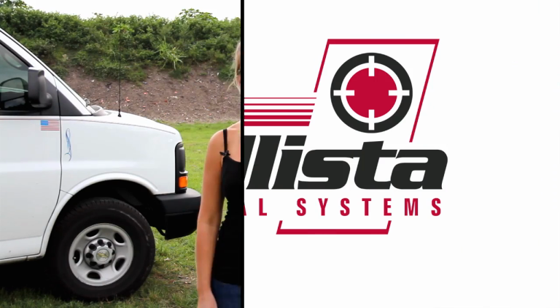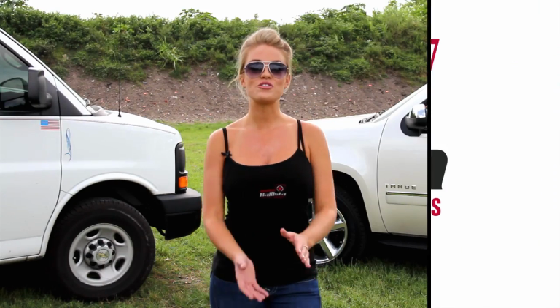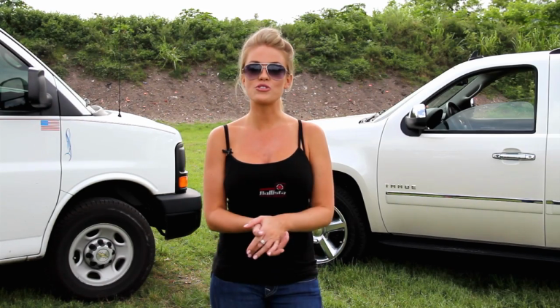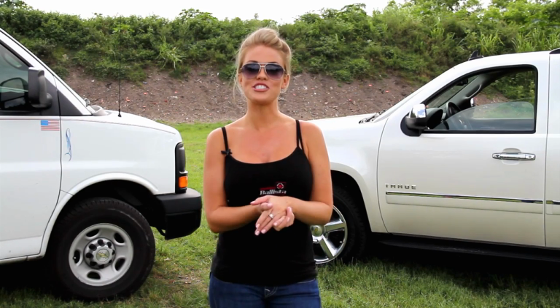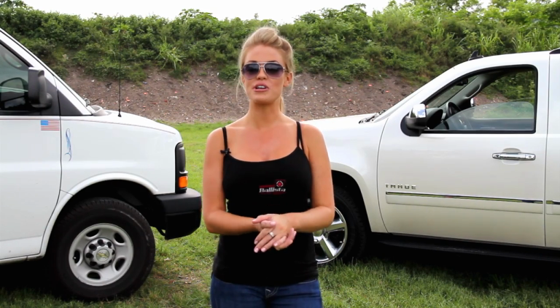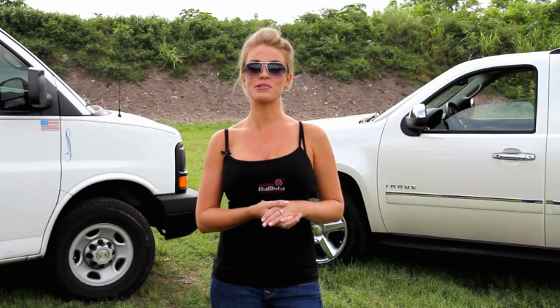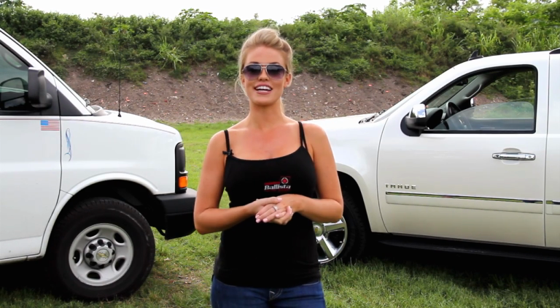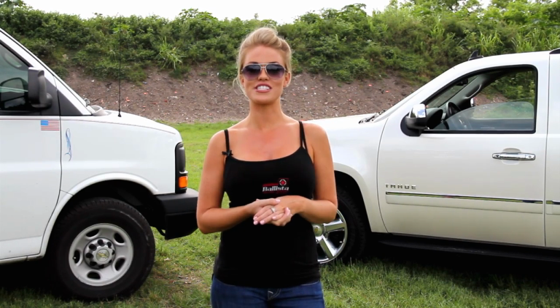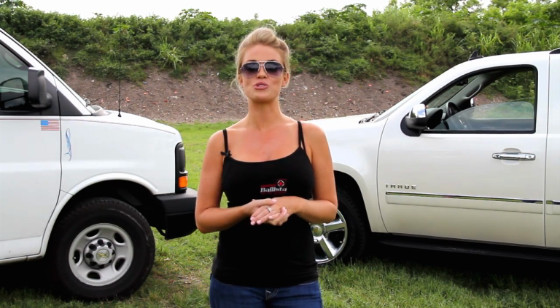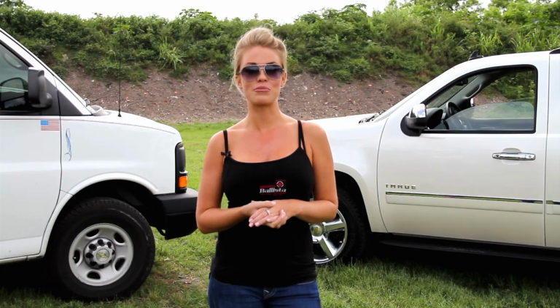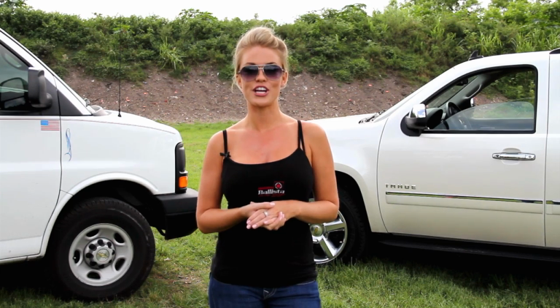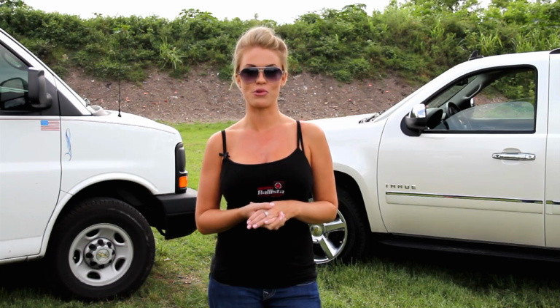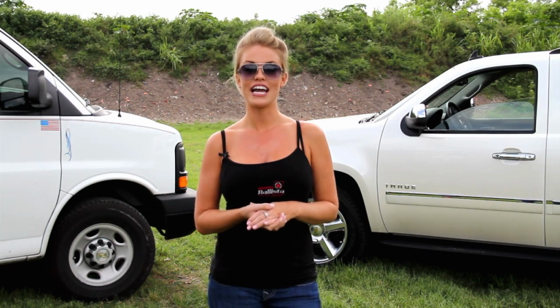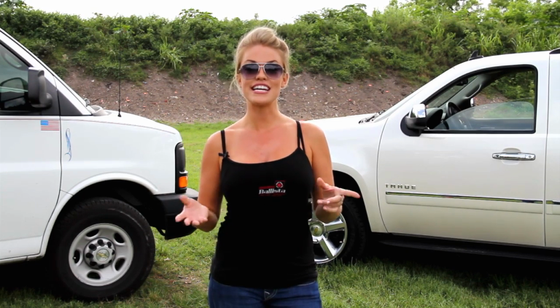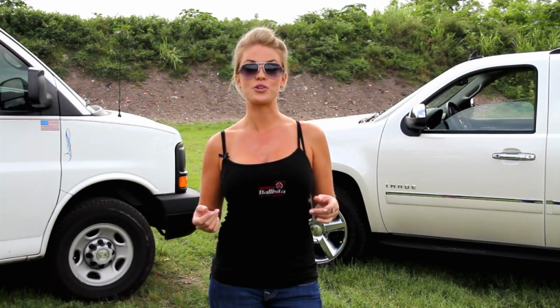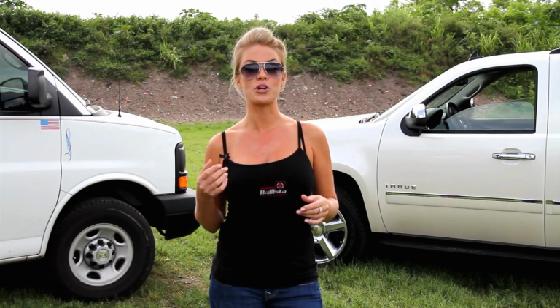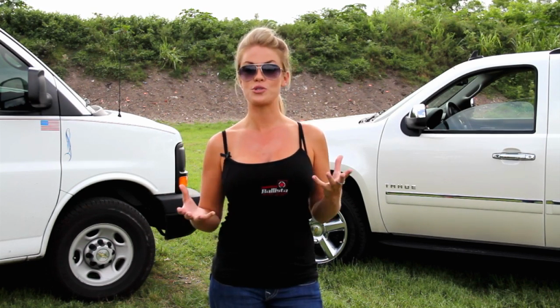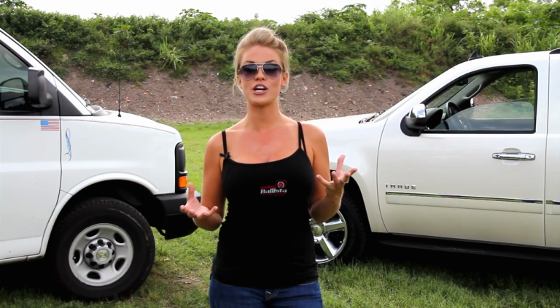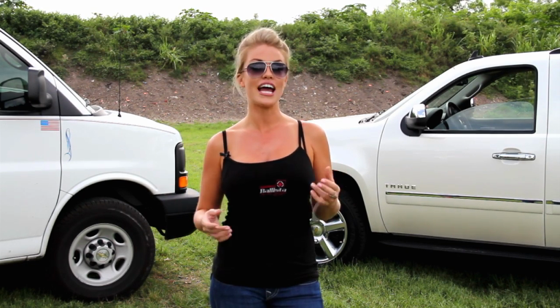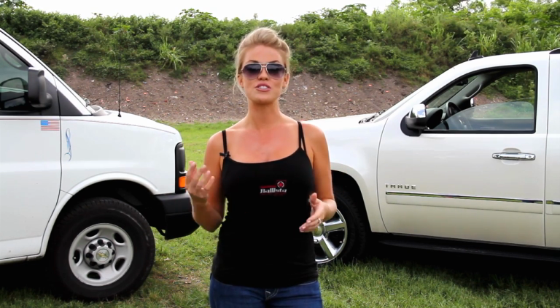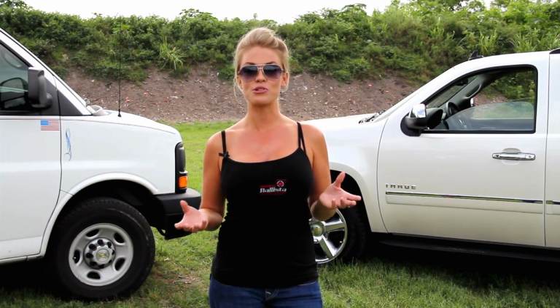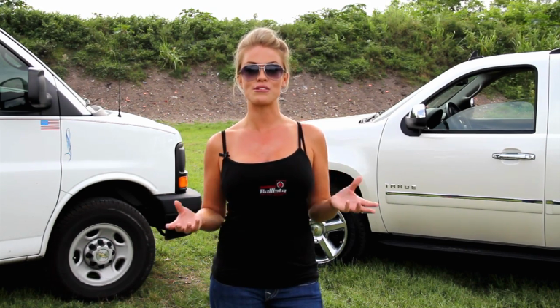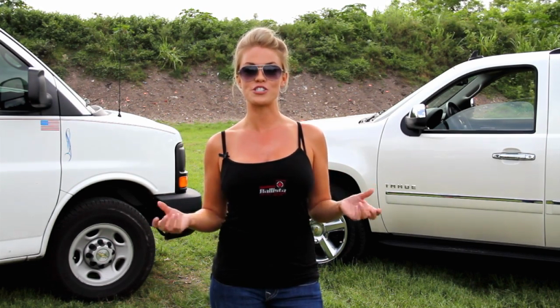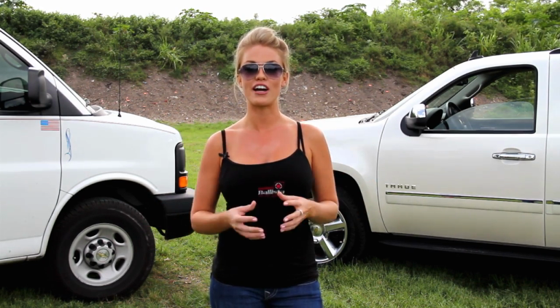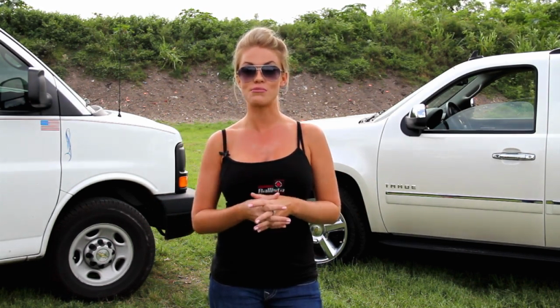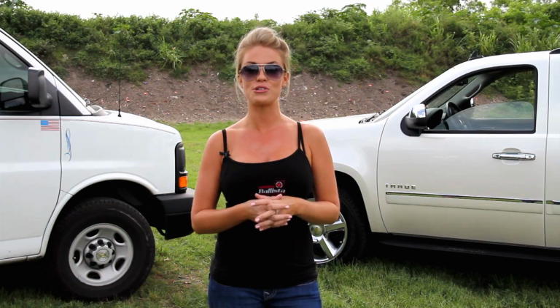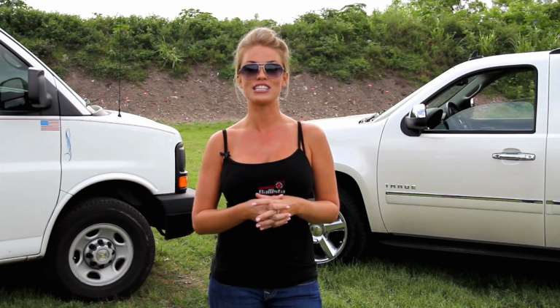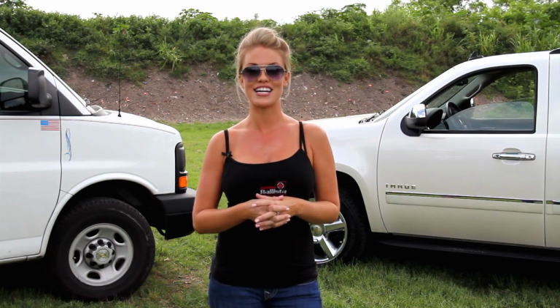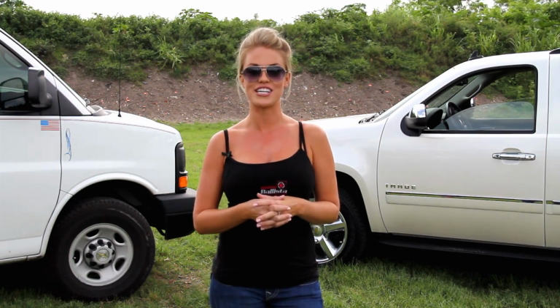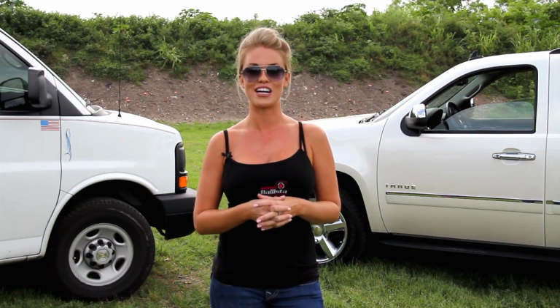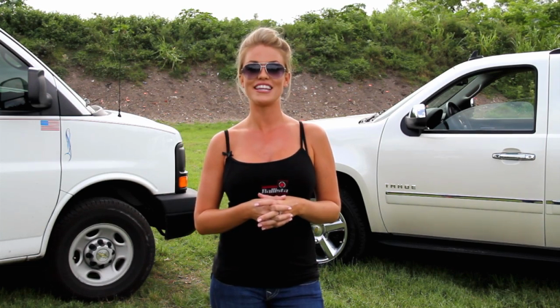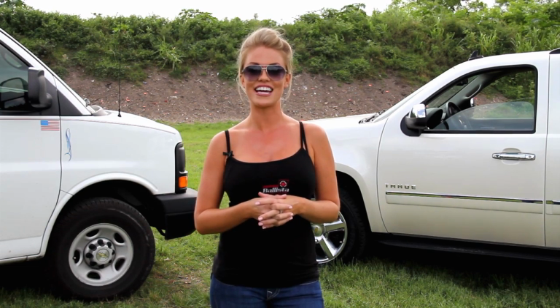Thank you so much for watching. We here at Ballista Tactical Systems really appreciate your support. Stay tuned for more YouTube videos as well as funny bloopers and pictures coming out on www.ballistatactical.com. Thanks again.